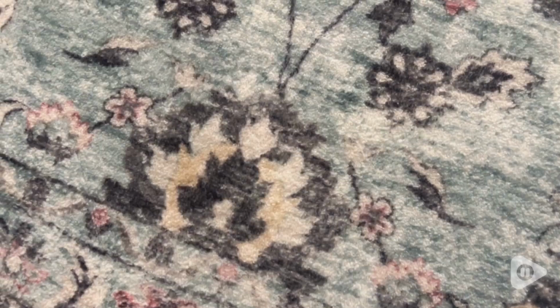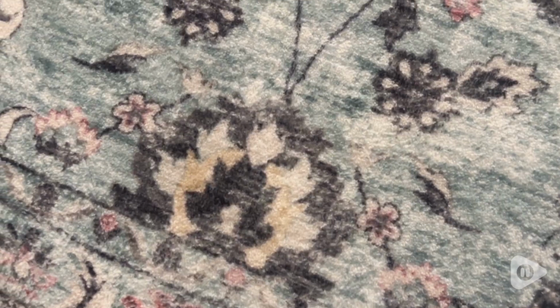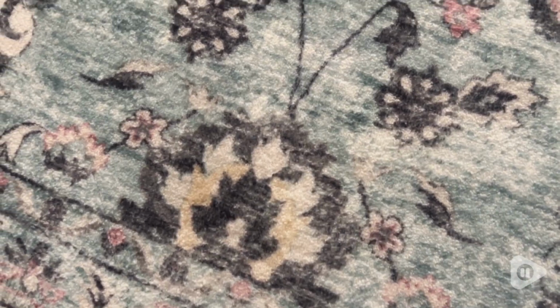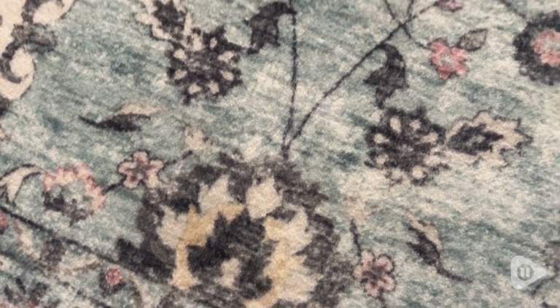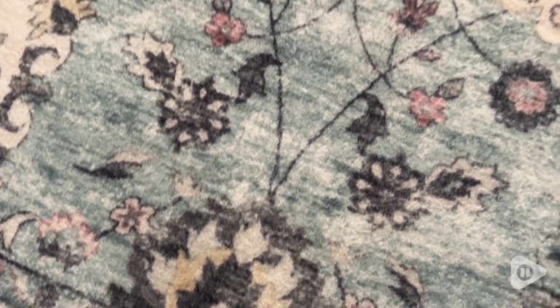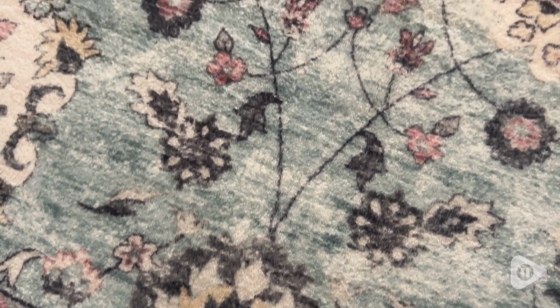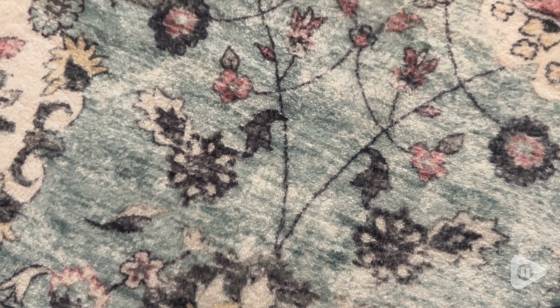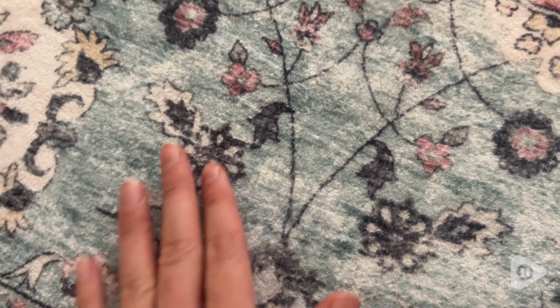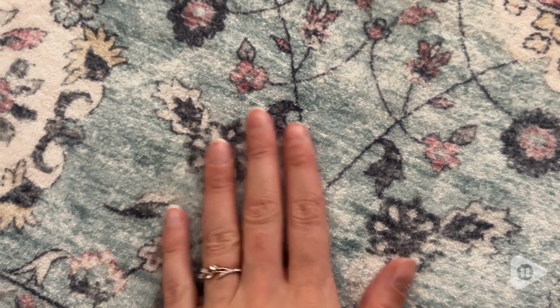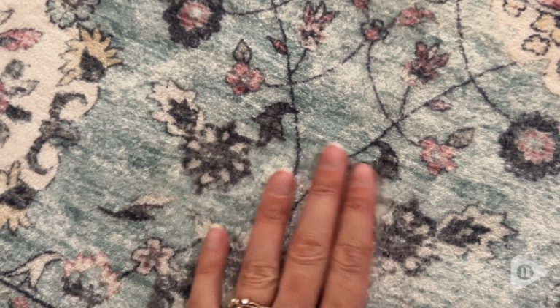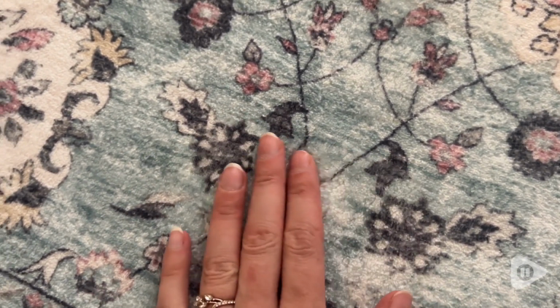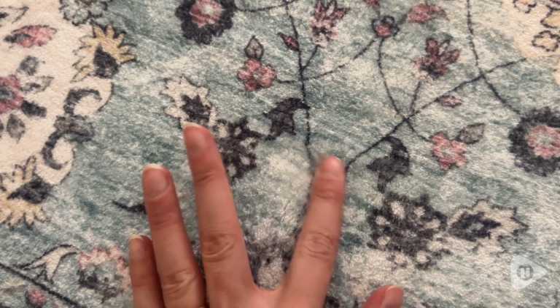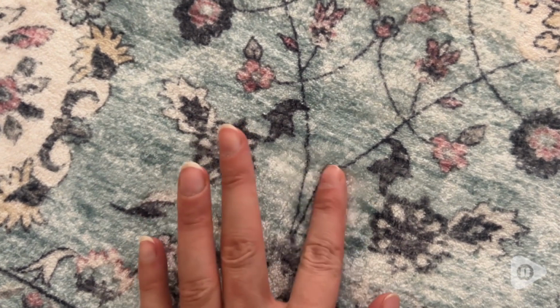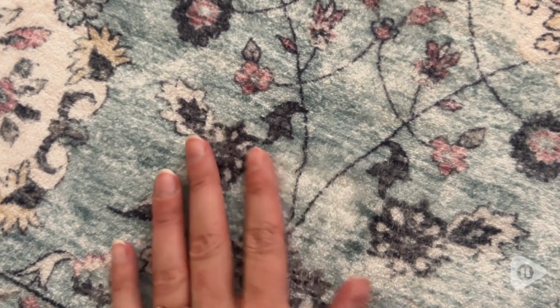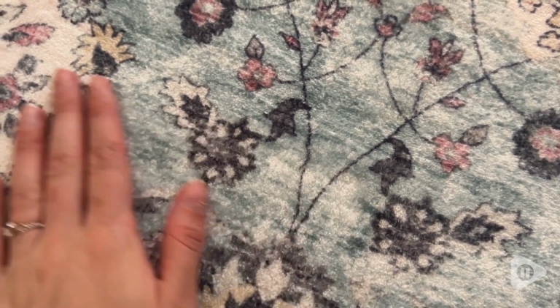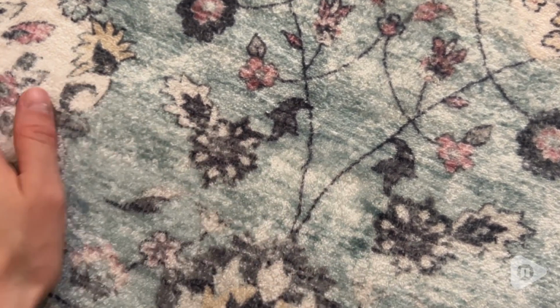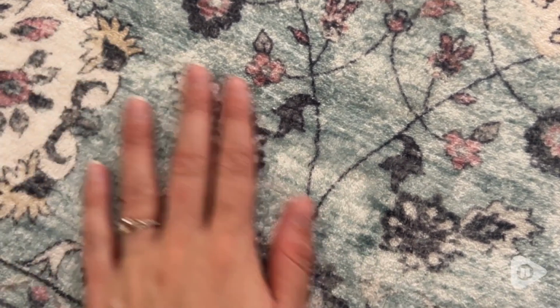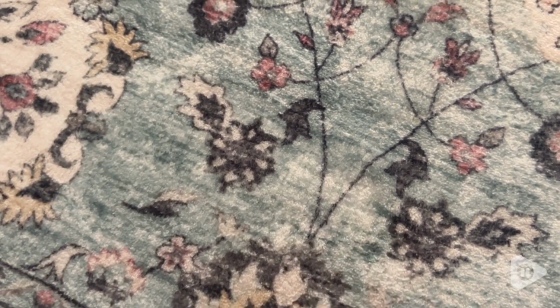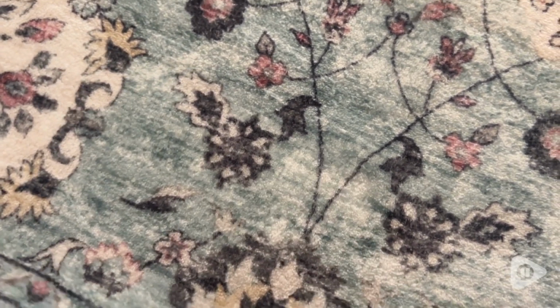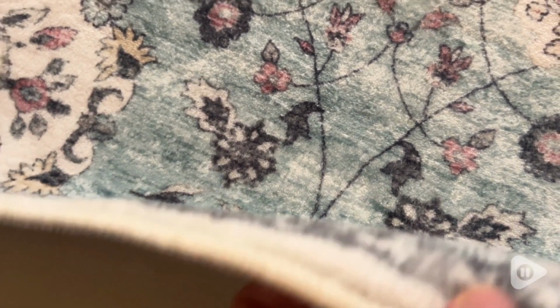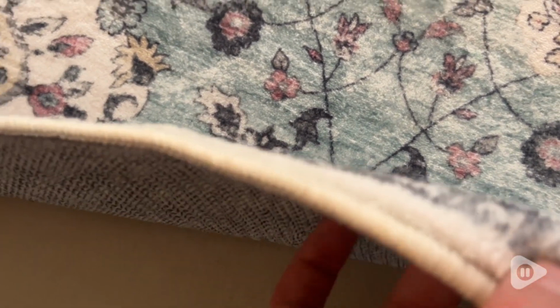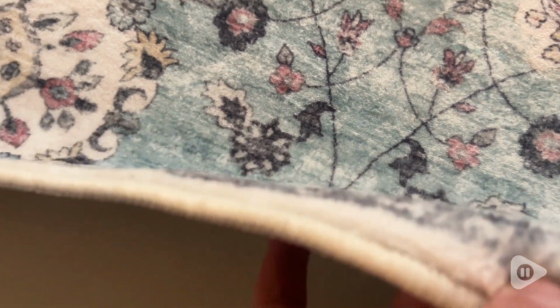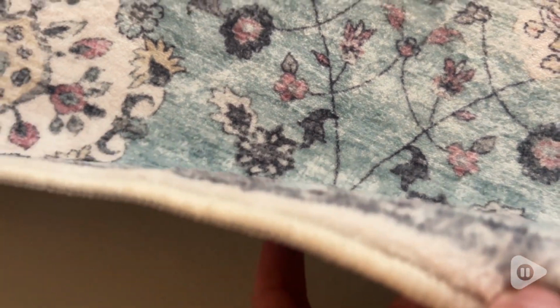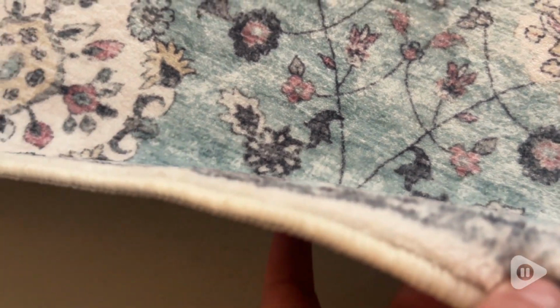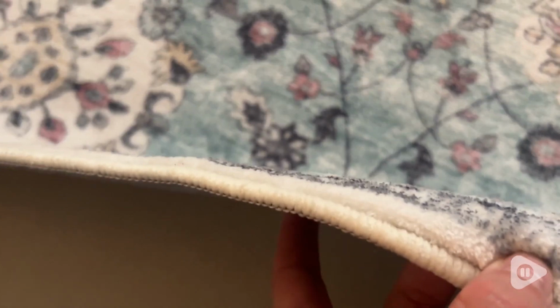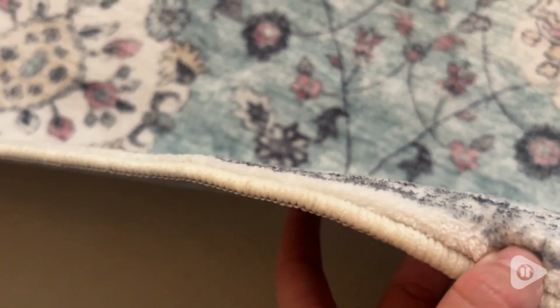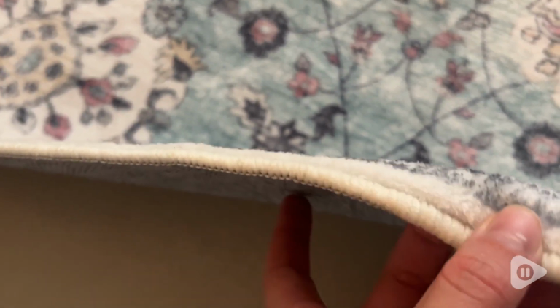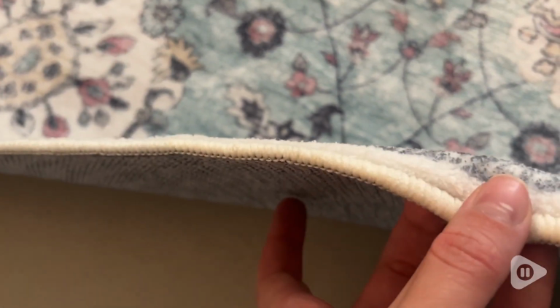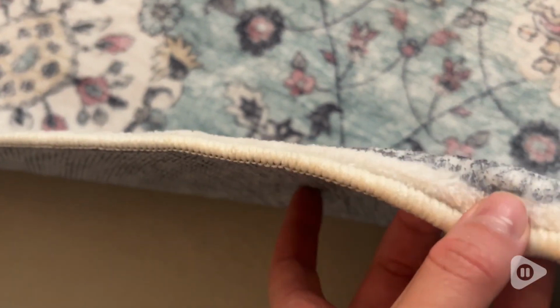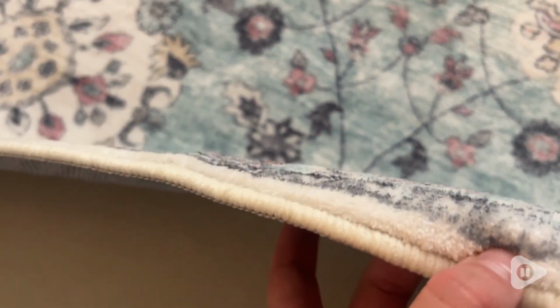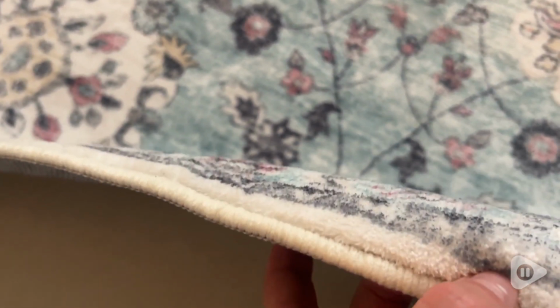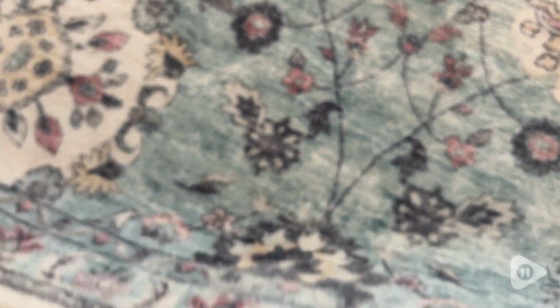I love this vintage pattern. It has this nice turquoise teal kind of blue with some pink accents. It has some strawberries in there. It's a really beautiful pattern. I love how it looks in my living room.